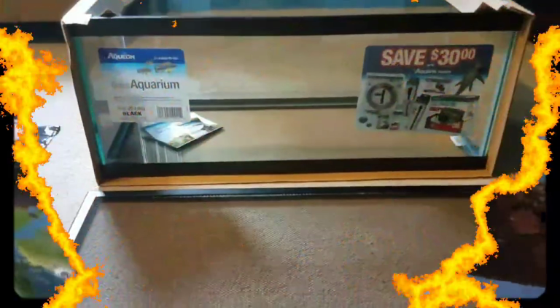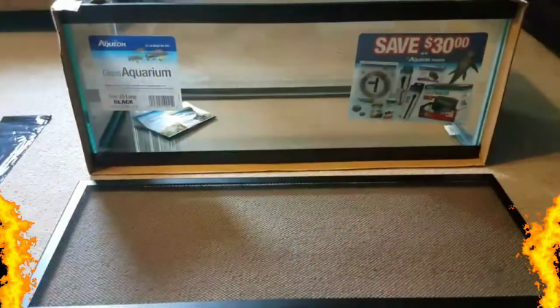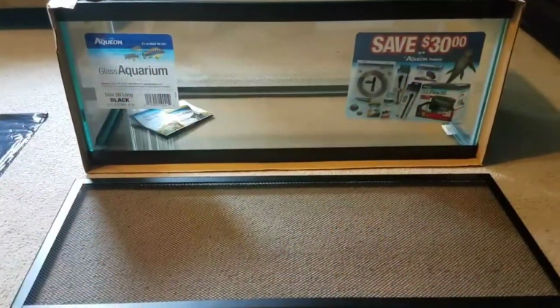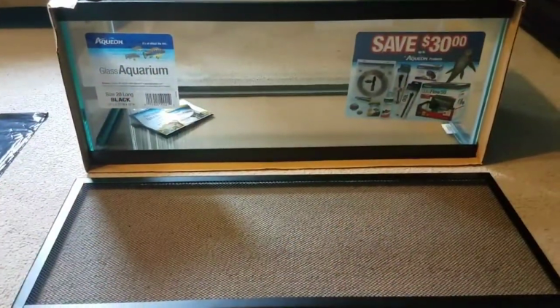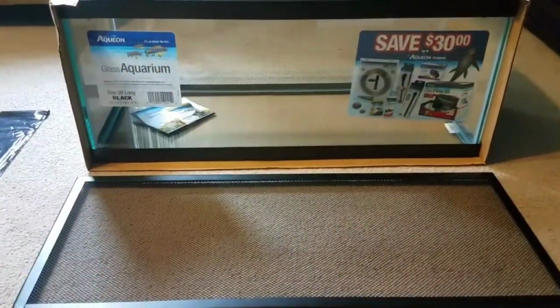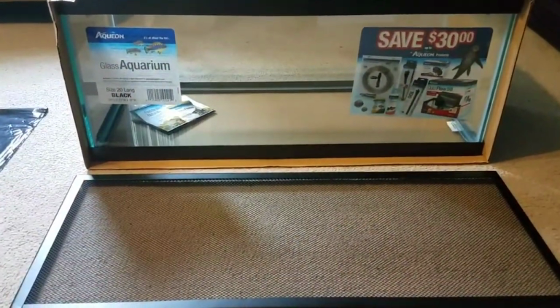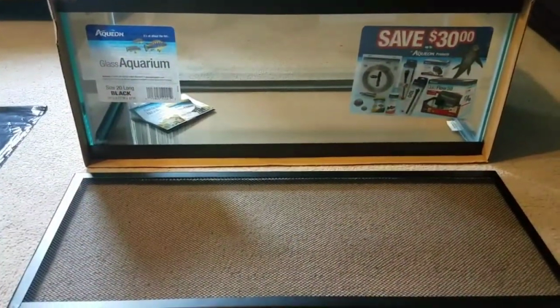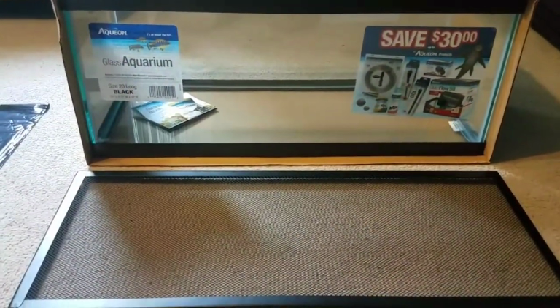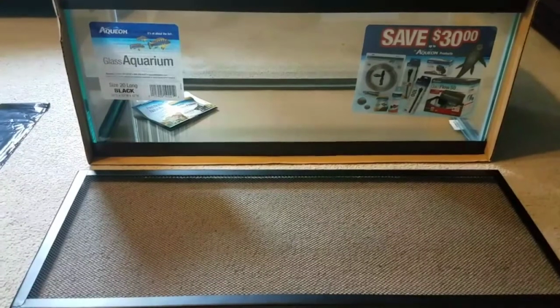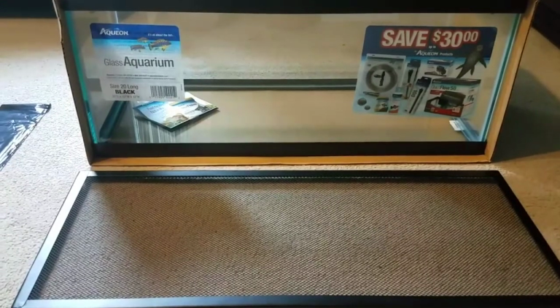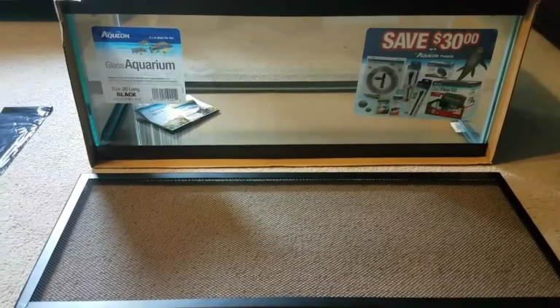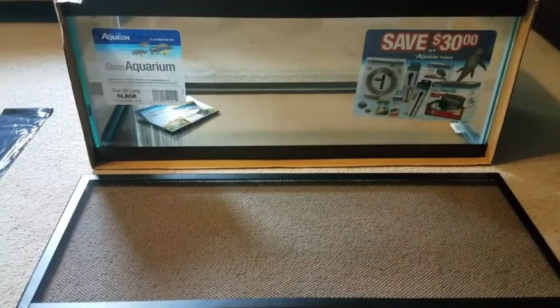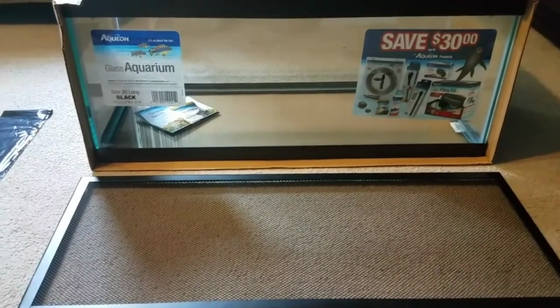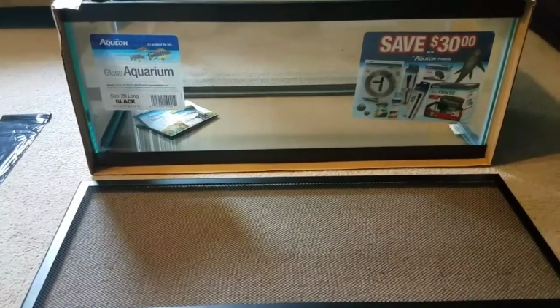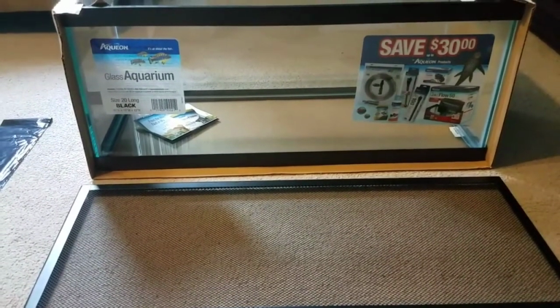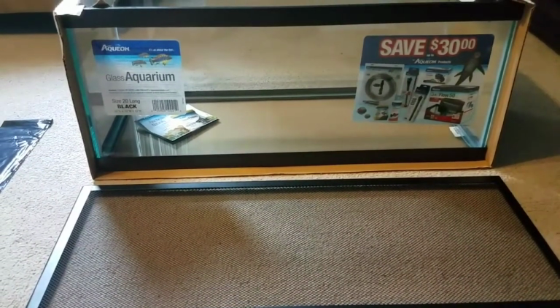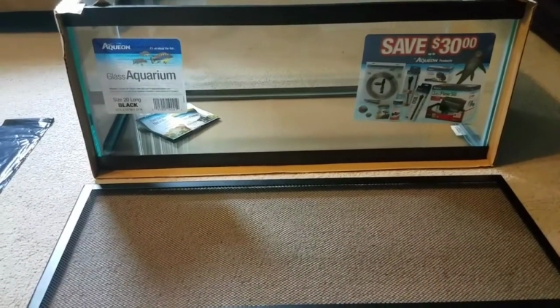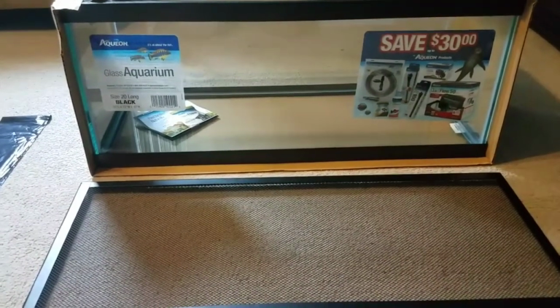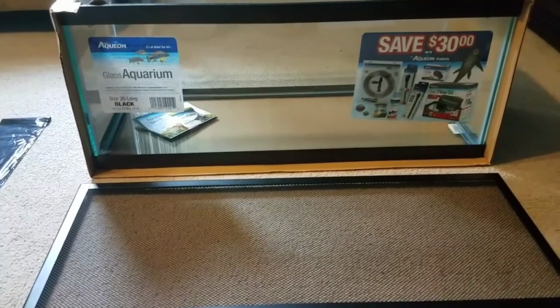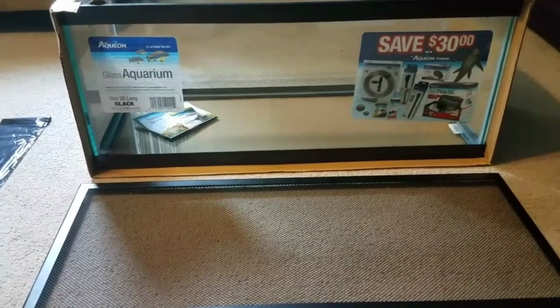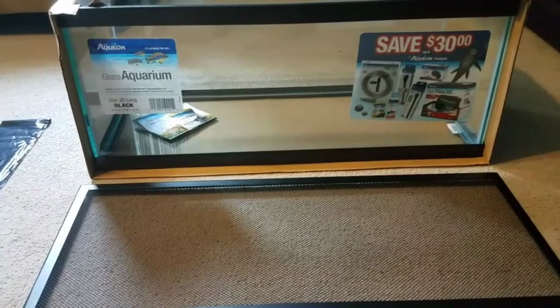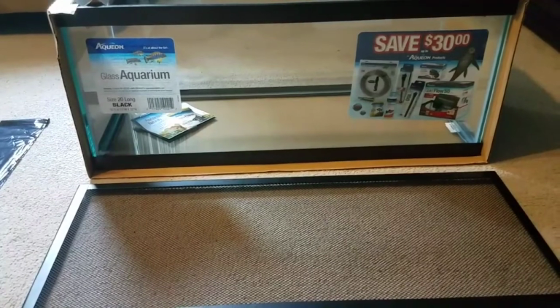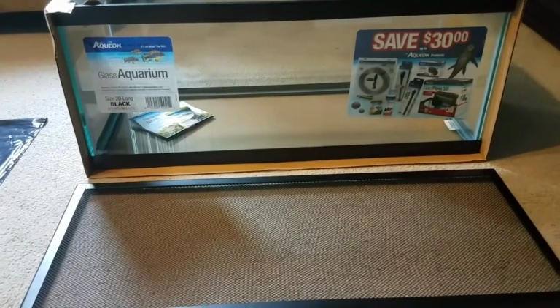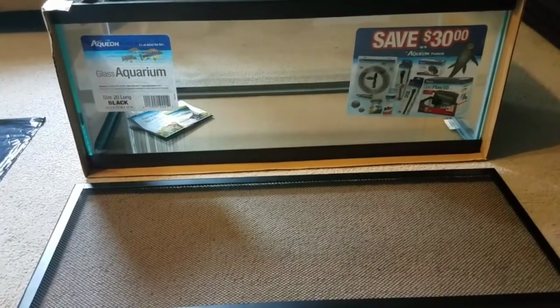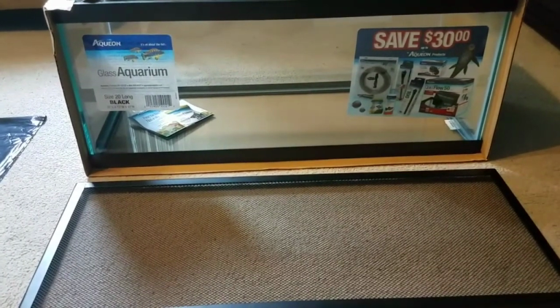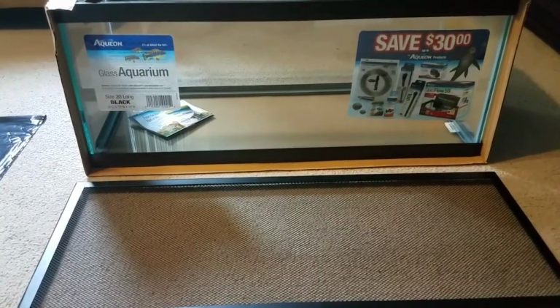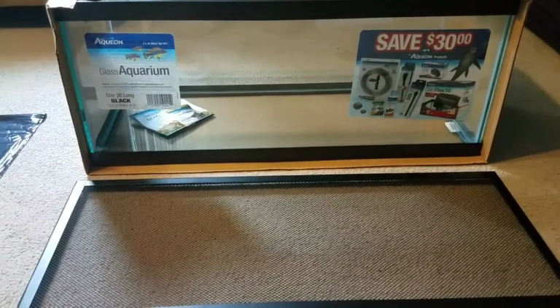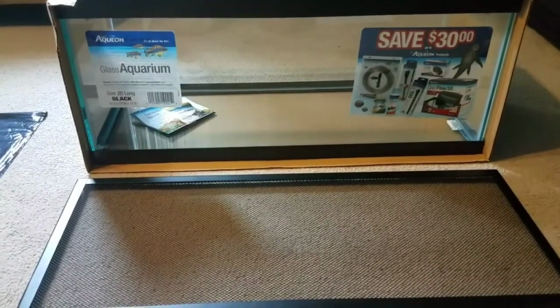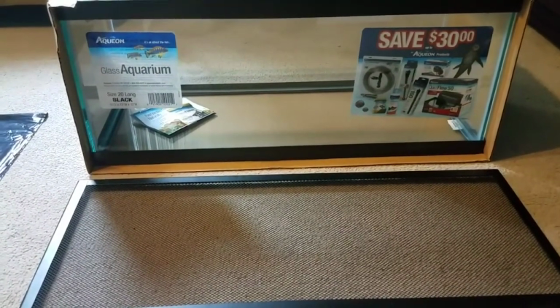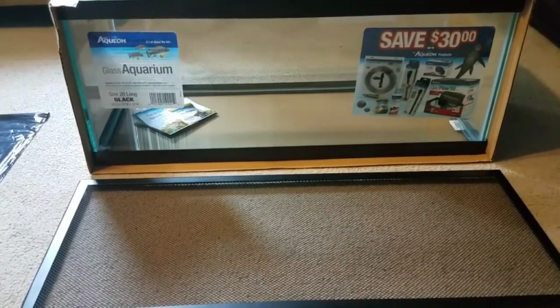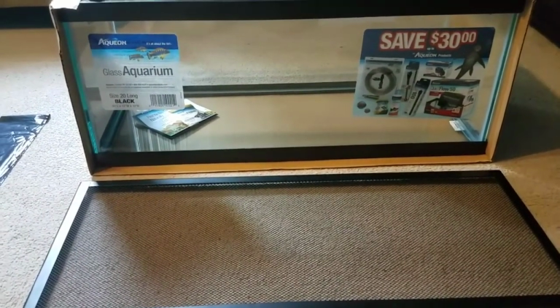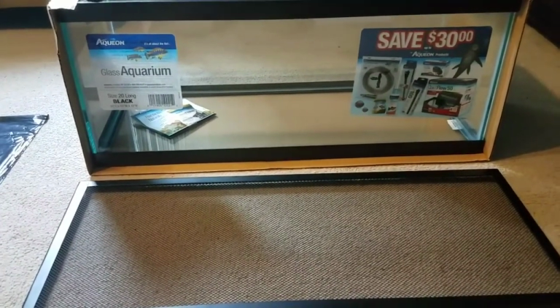Hey guys! This is Marie and I'm back with another video. This video is going to be how to set up a Crab-A-Tat, part one. In this video, I will show you step-by-step how to set up a Crab-A-Tat.